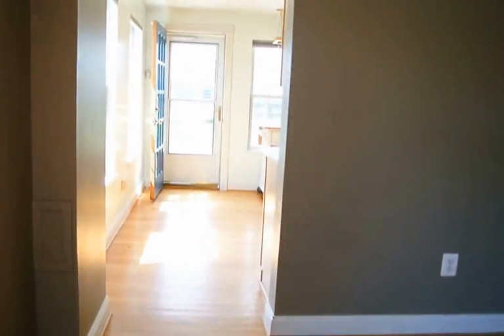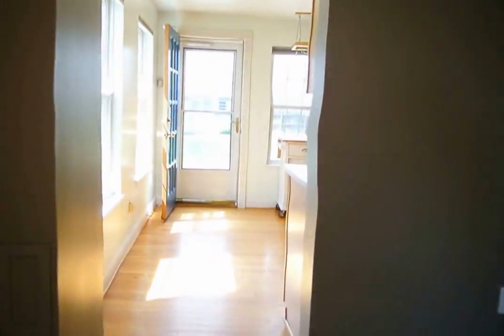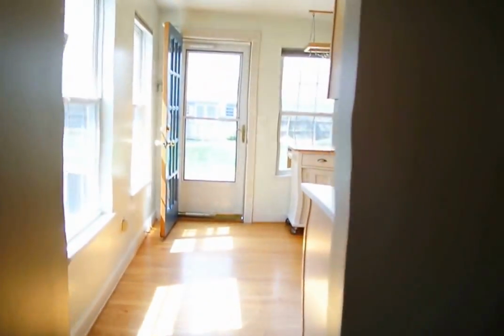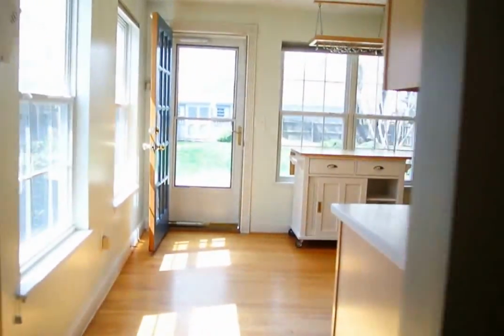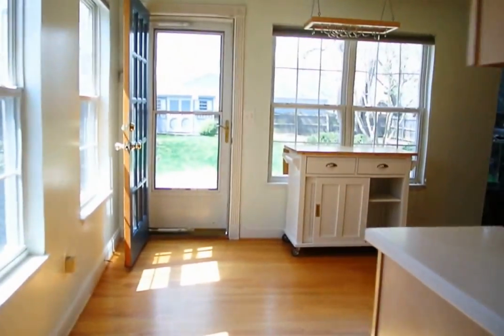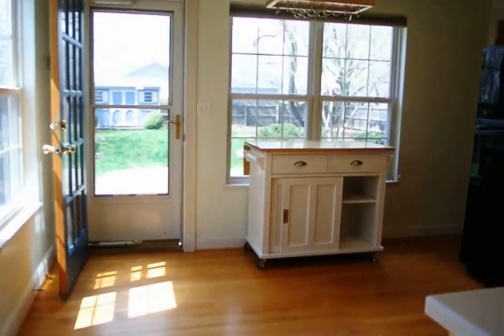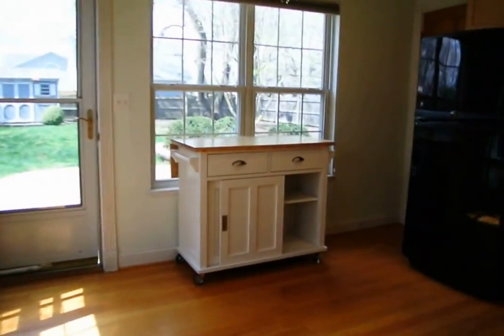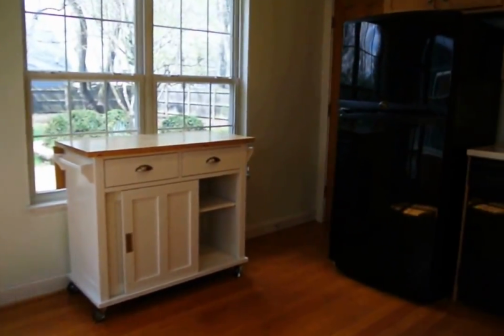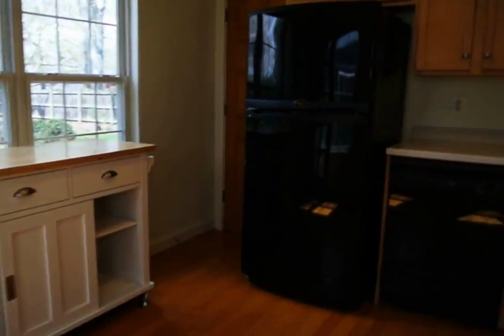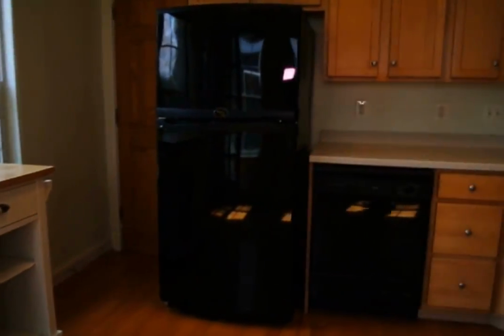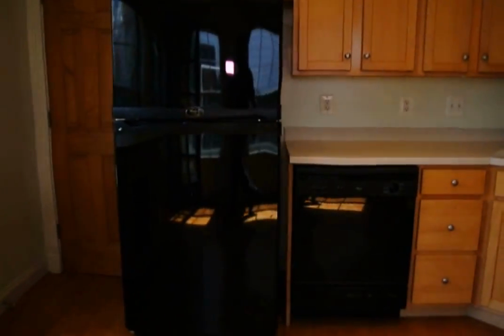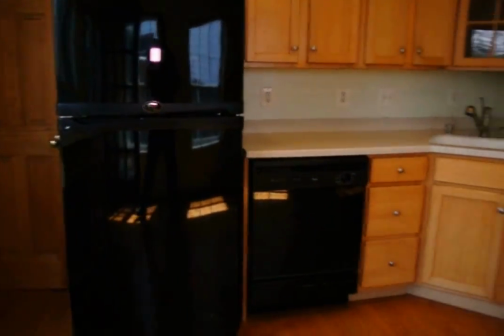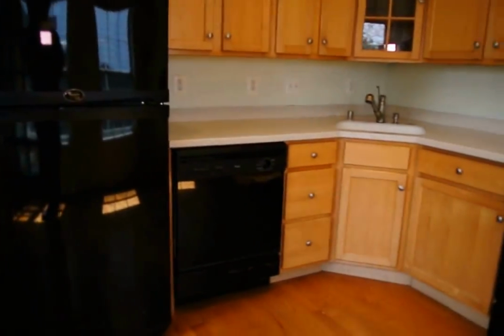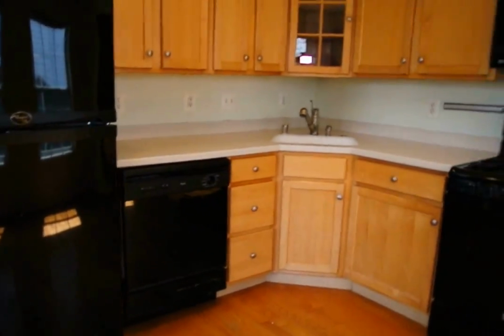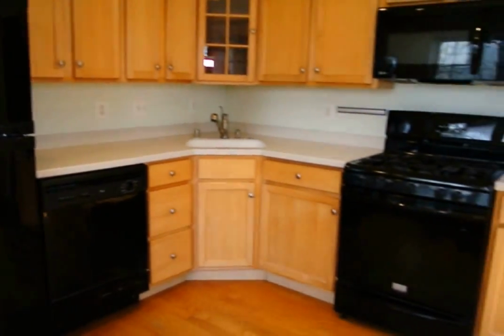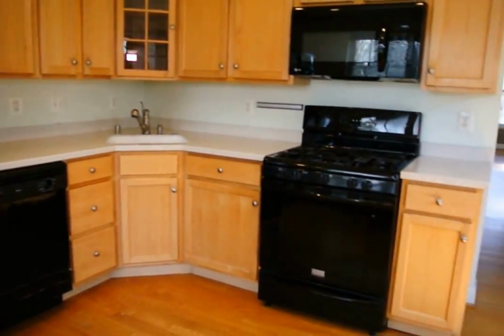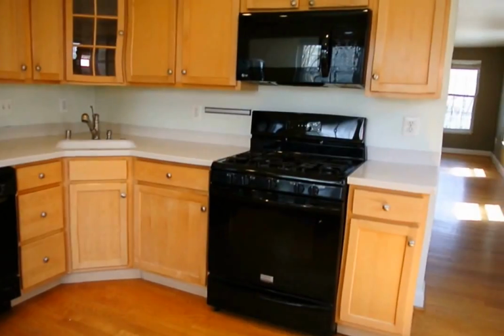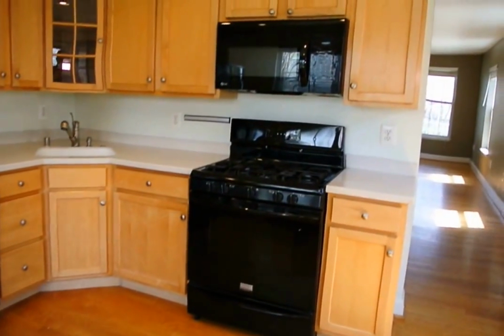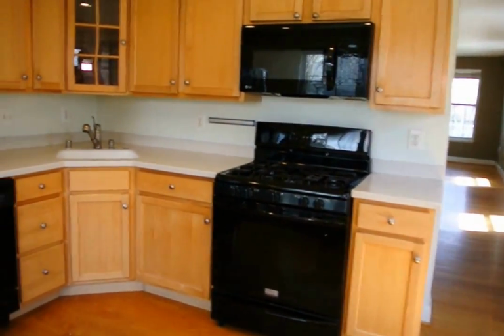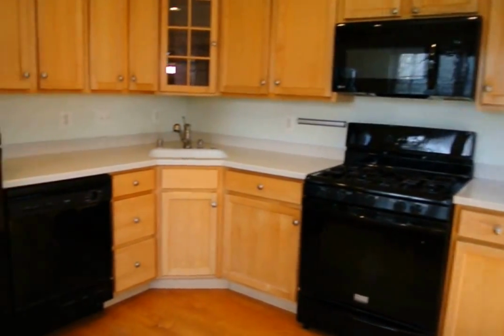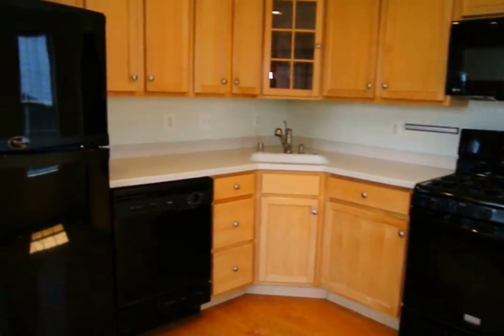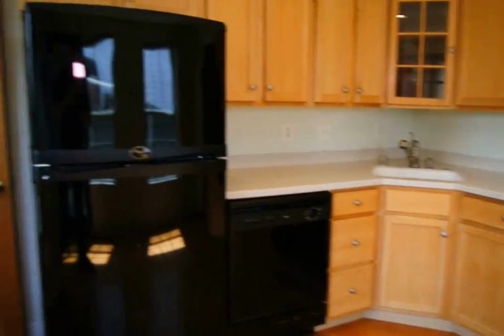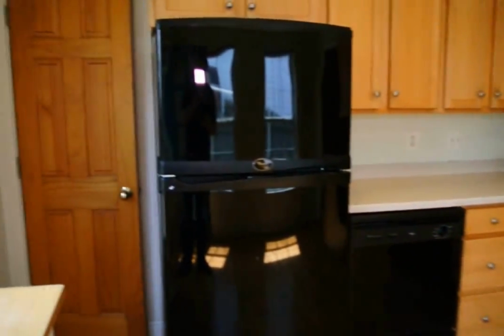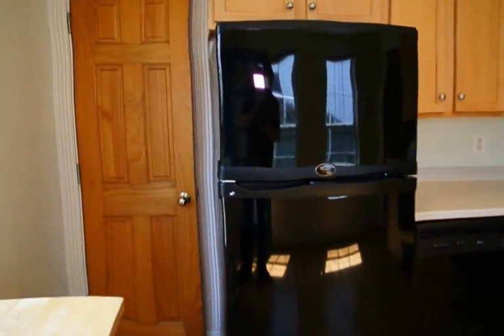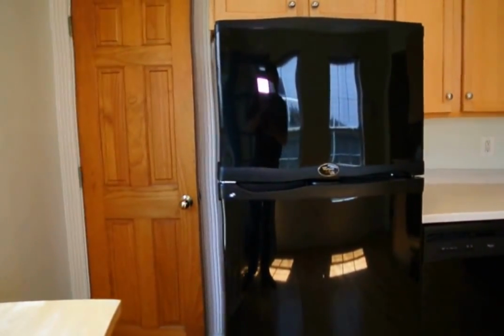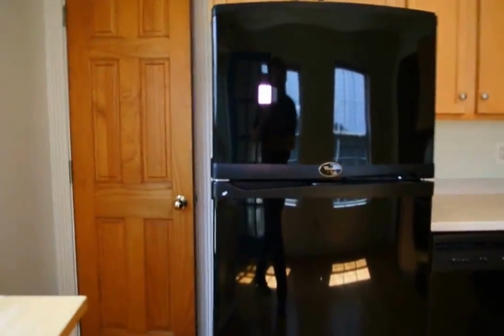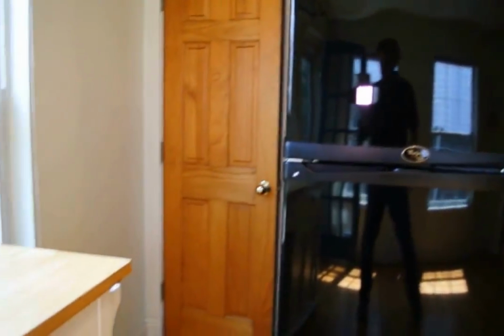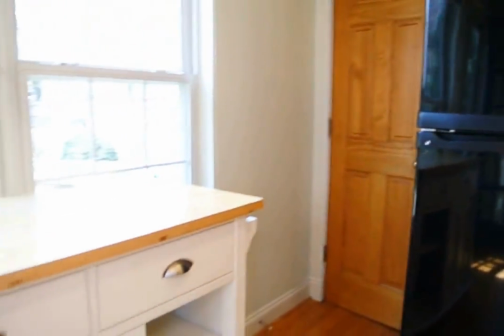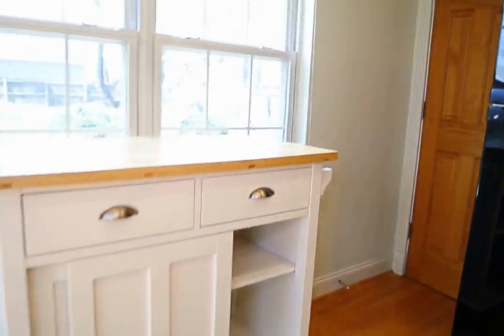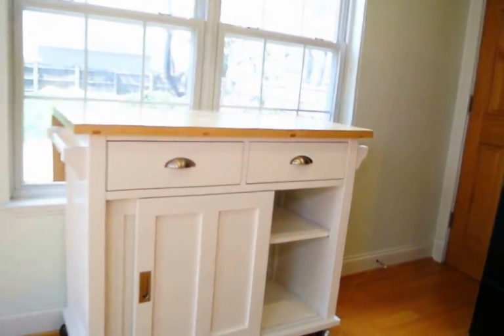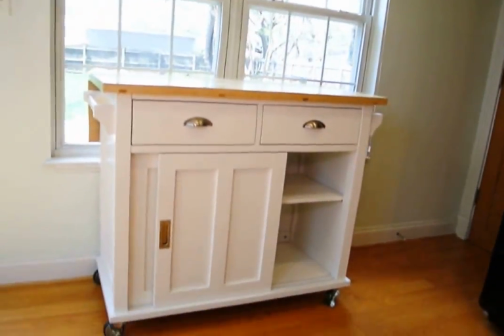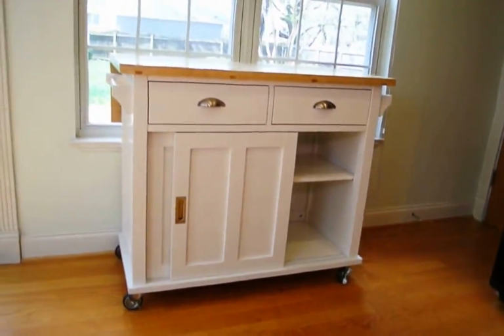This leads through into a great kitchen with a gas stove, dishwasher, and a large pantry. There's also a removable island.